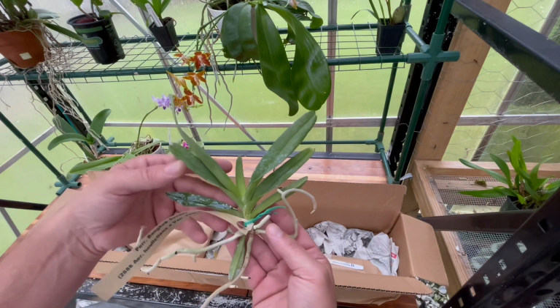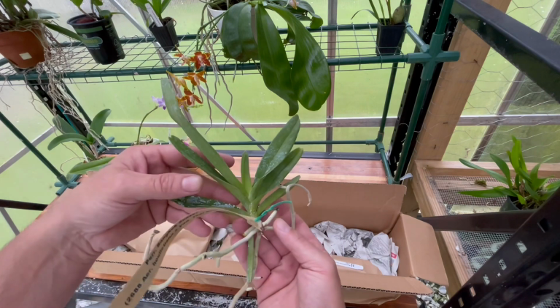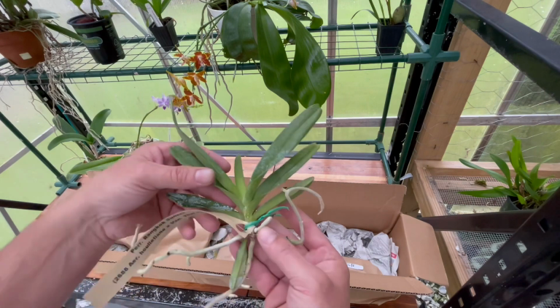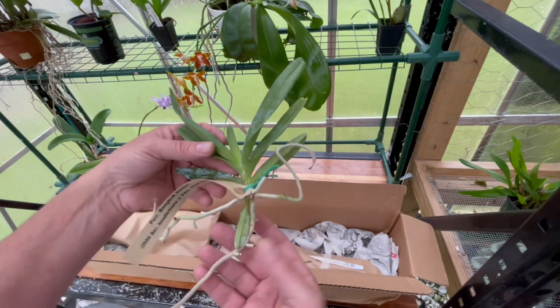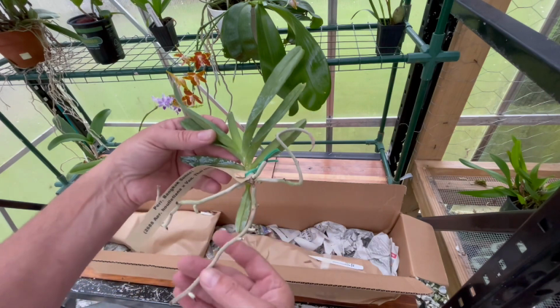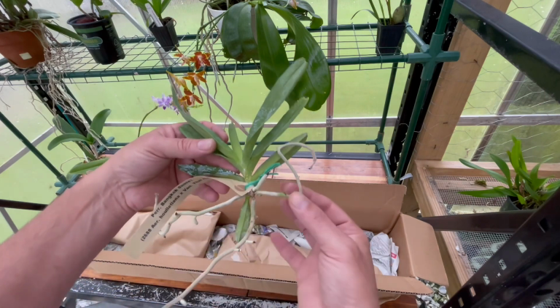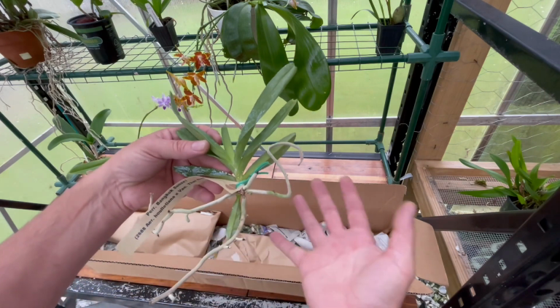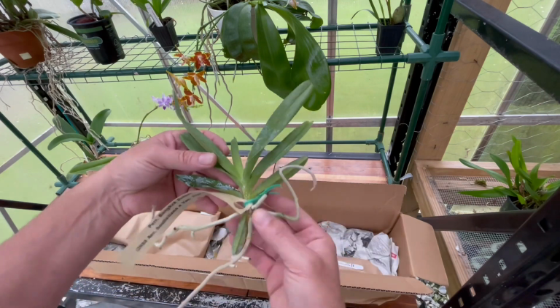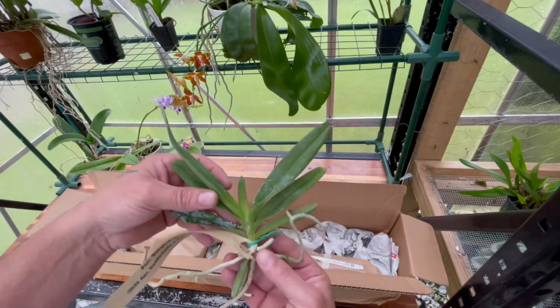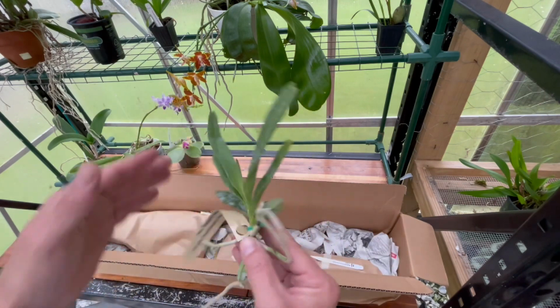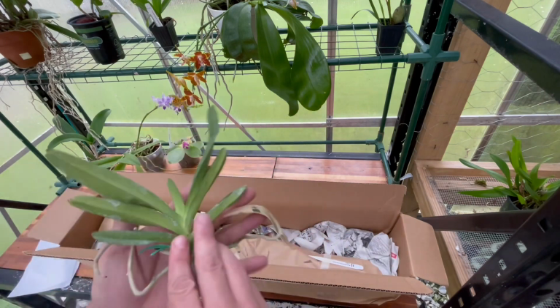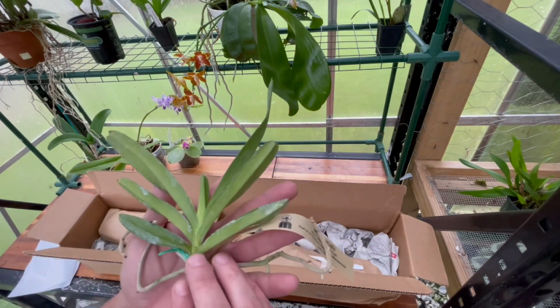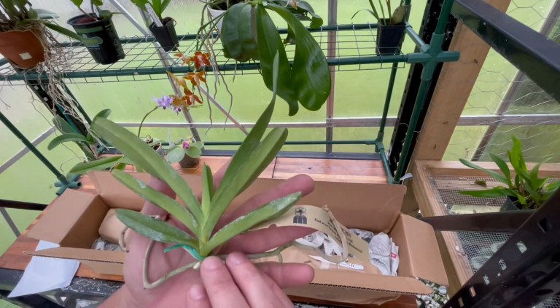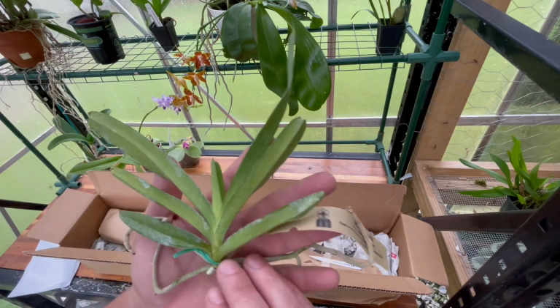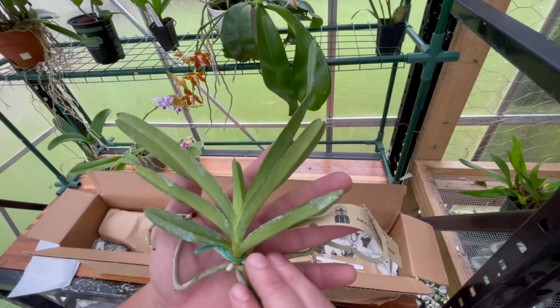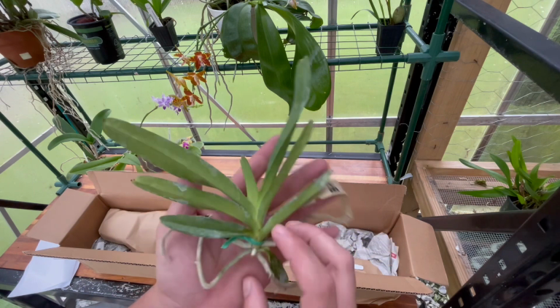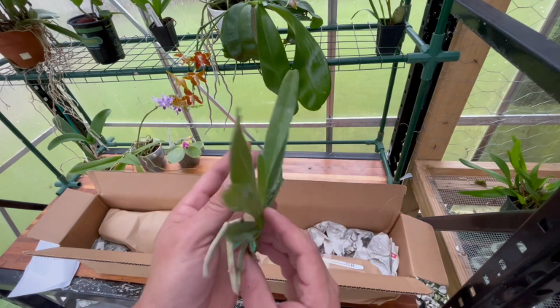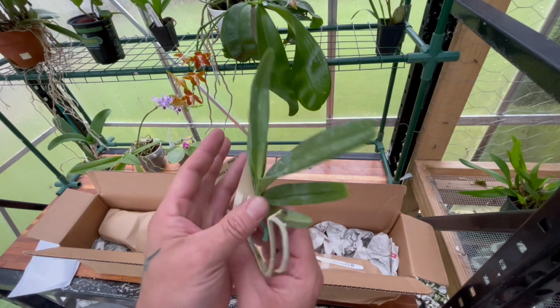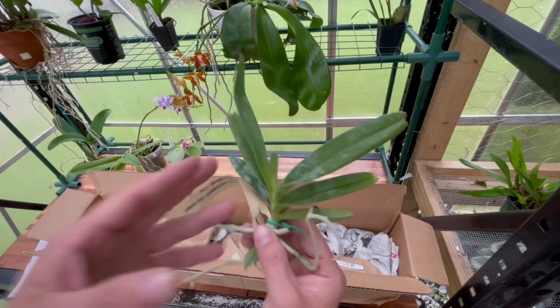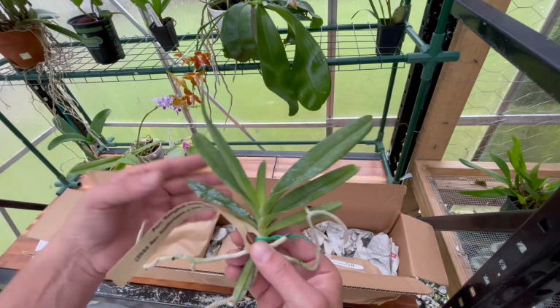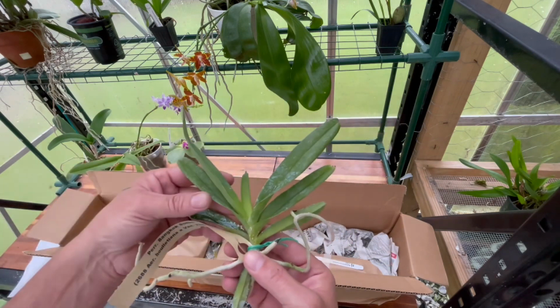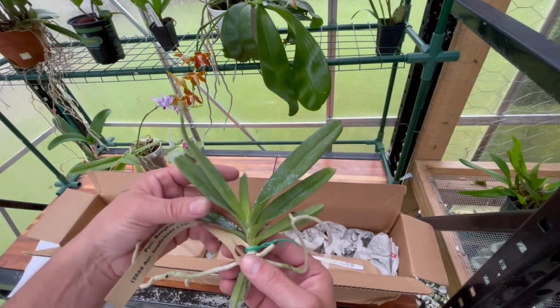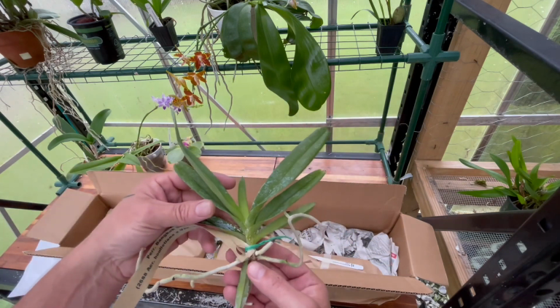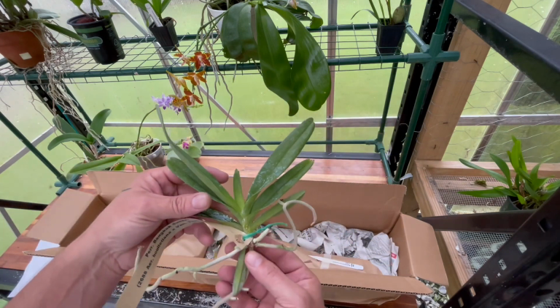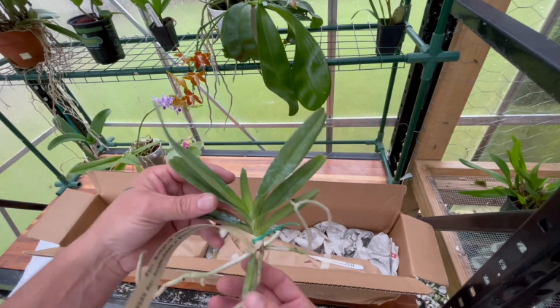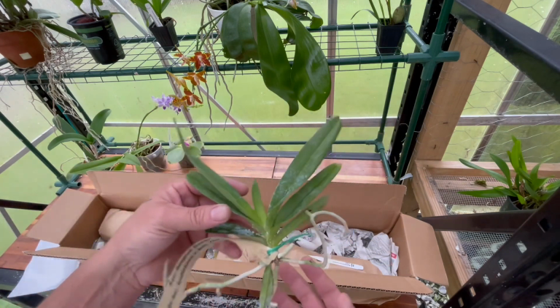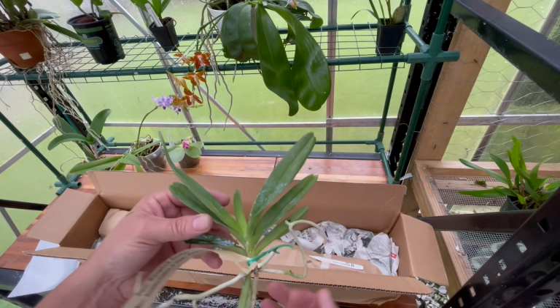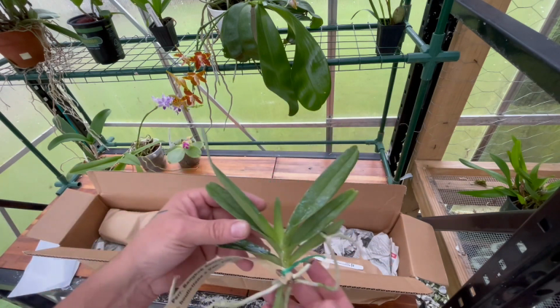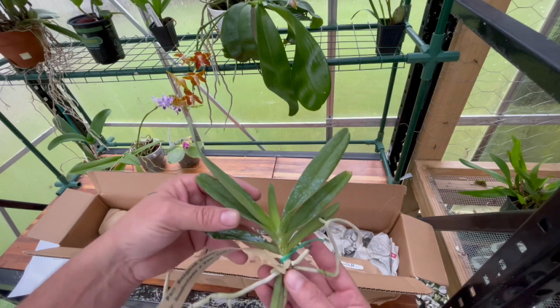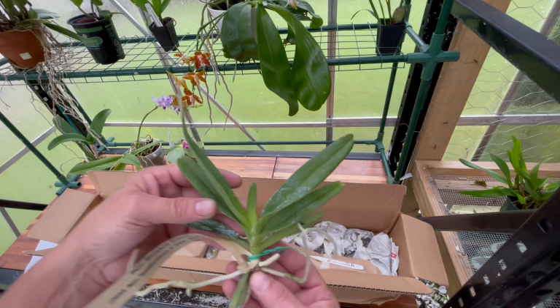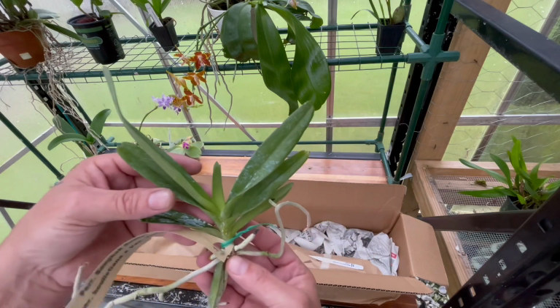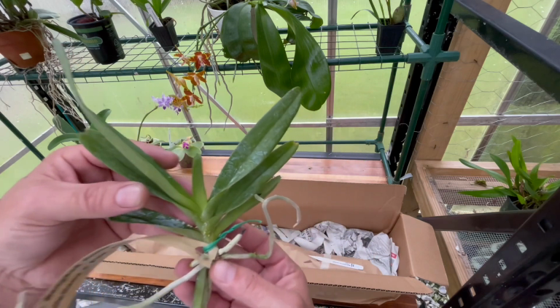It's got a decent root system trying to develop. Thank you, Yoshi — that is one that I definitely wanted. I love my Vanda species or crosses like this. That looks really nice.